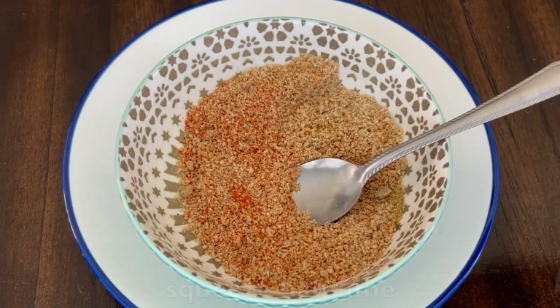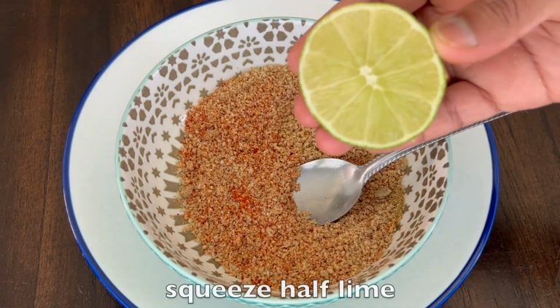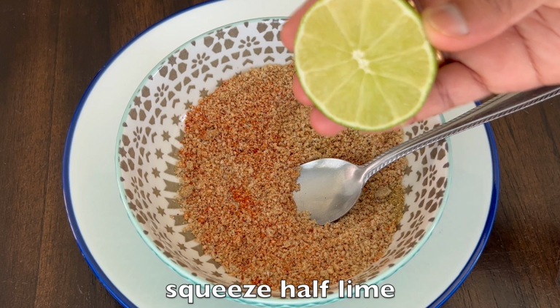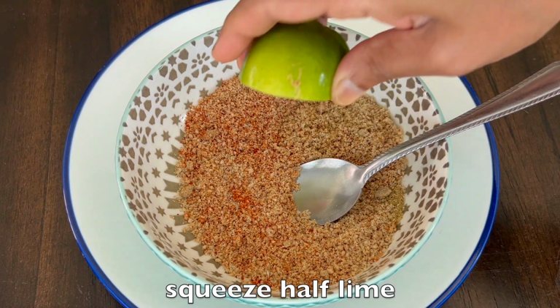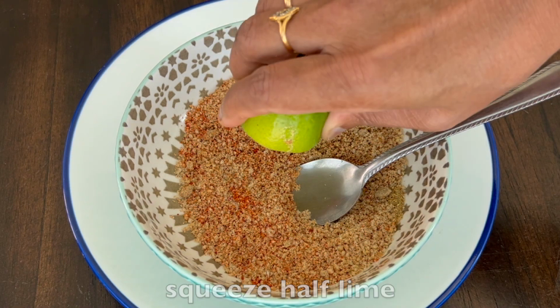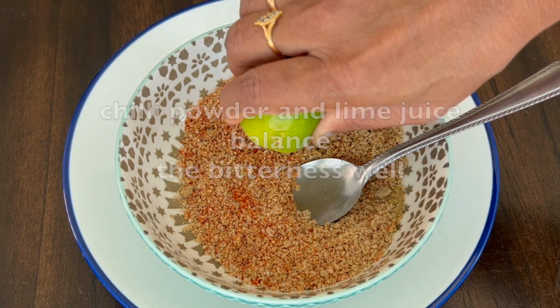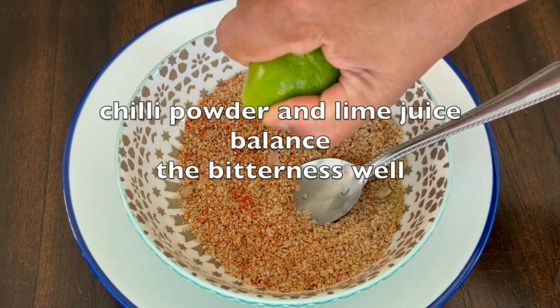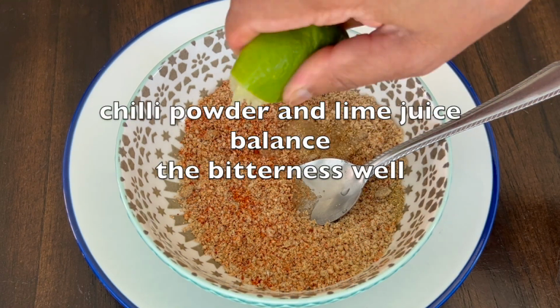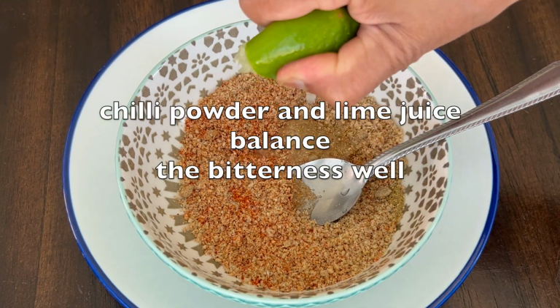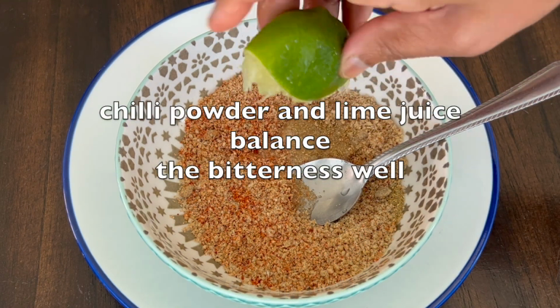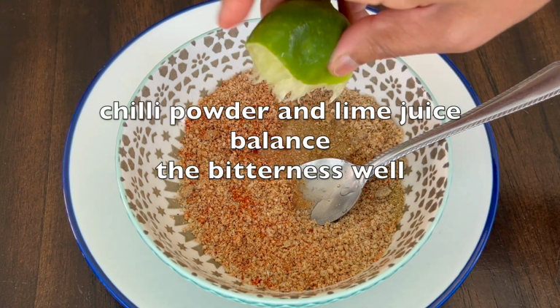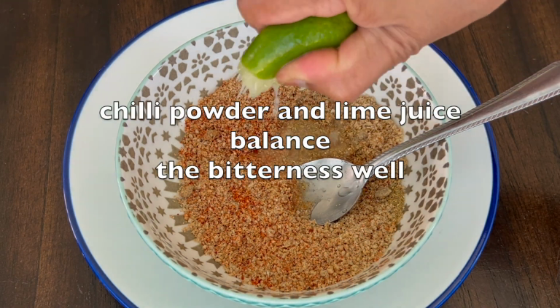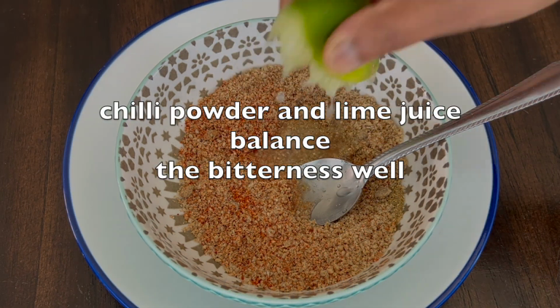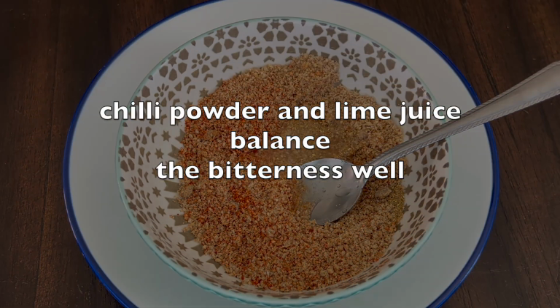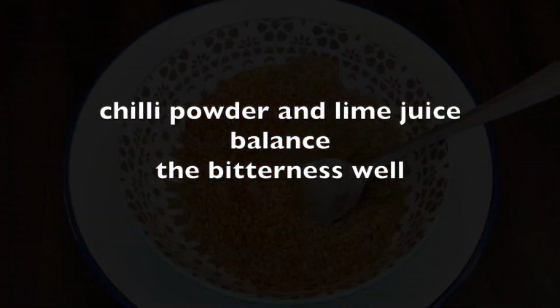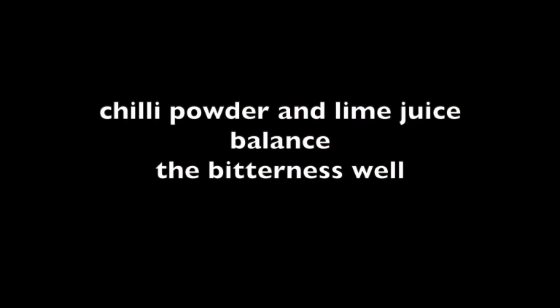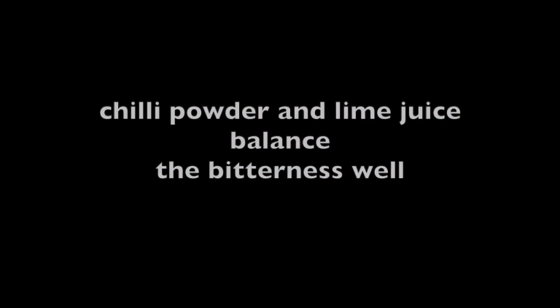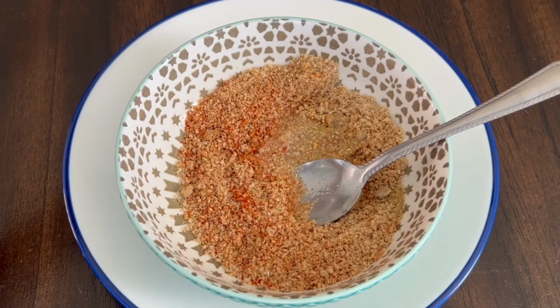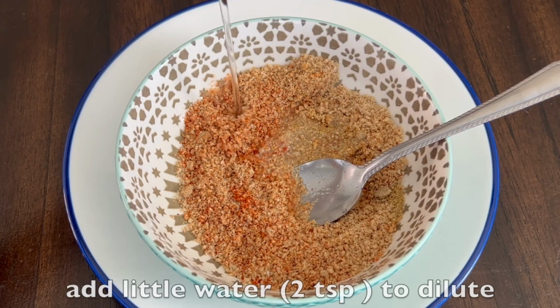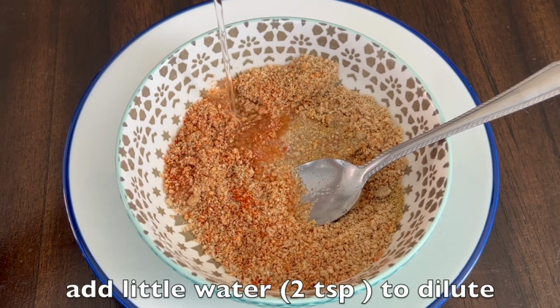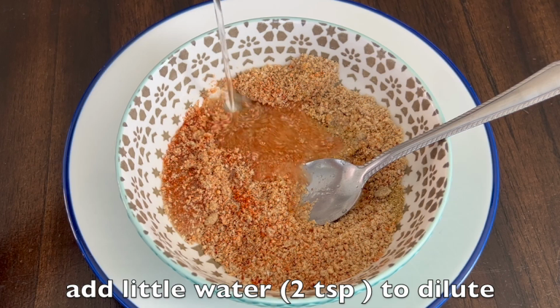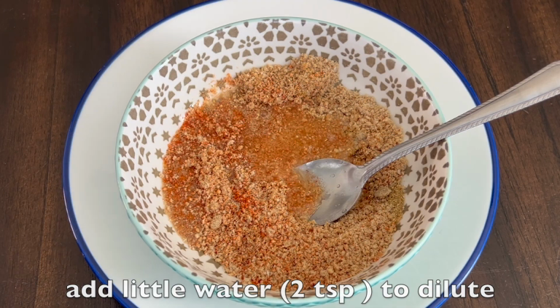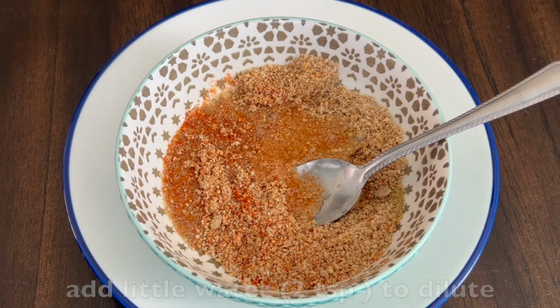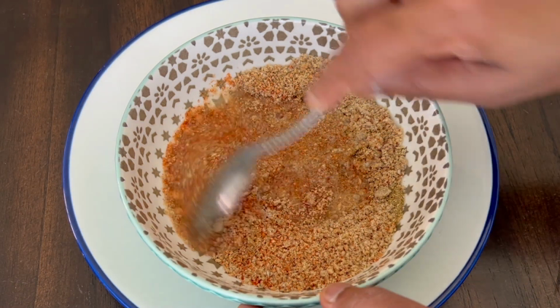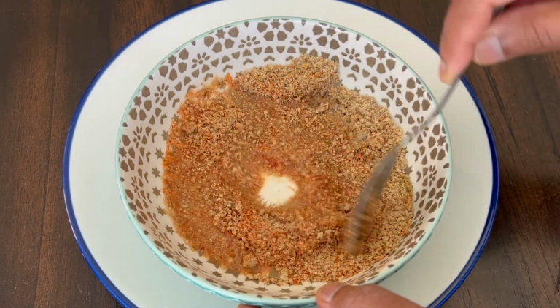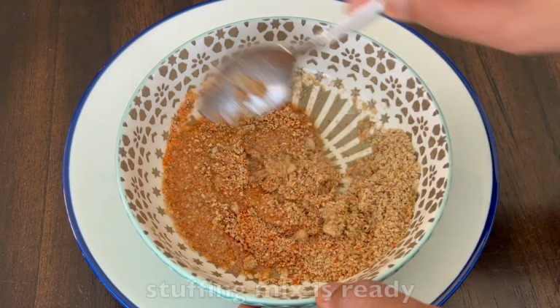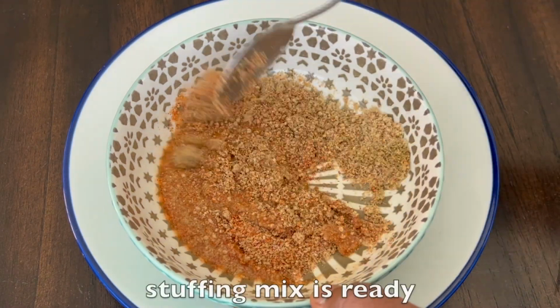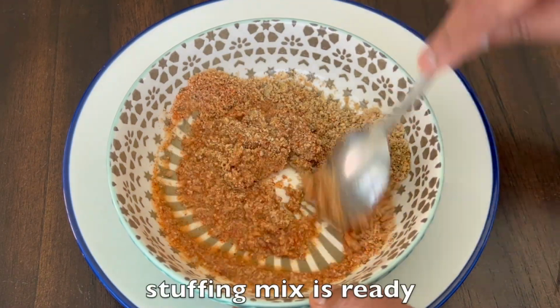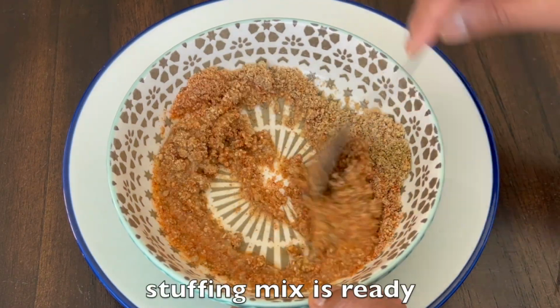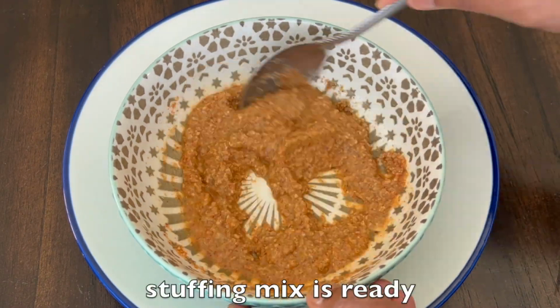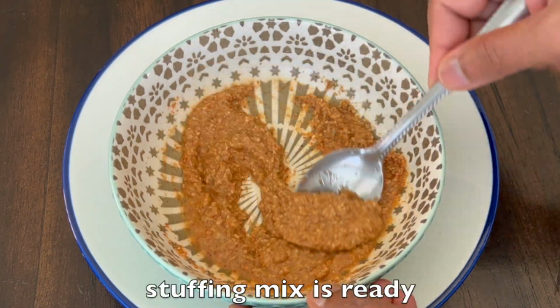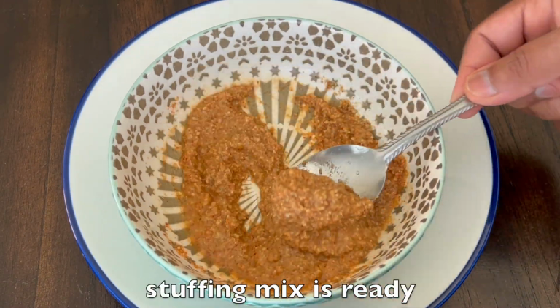Then squeeze in half a lime. If you notice, the chili powder and lime juice balance the bitterness well. Now add a little water to dilute. The stuffing mix is ready.